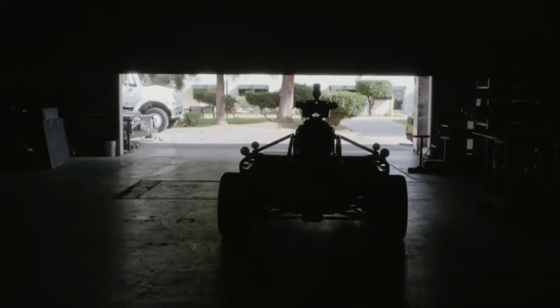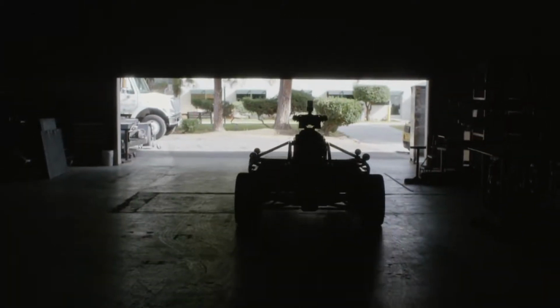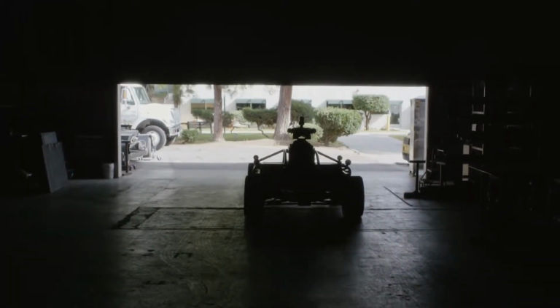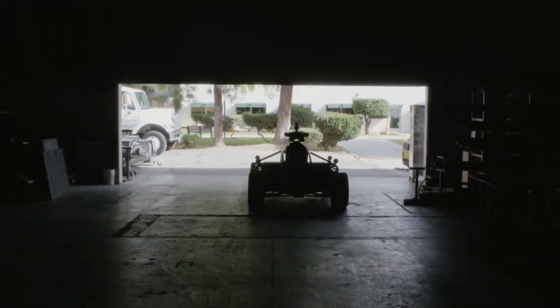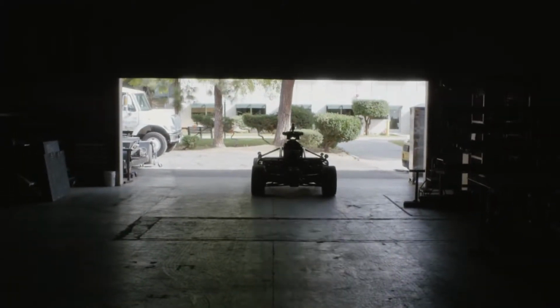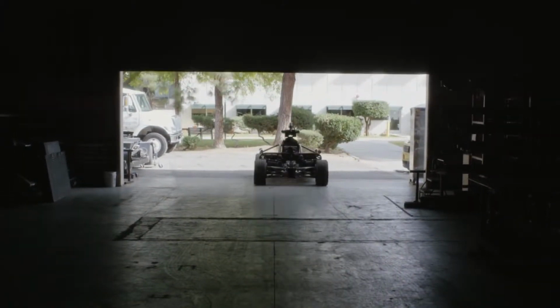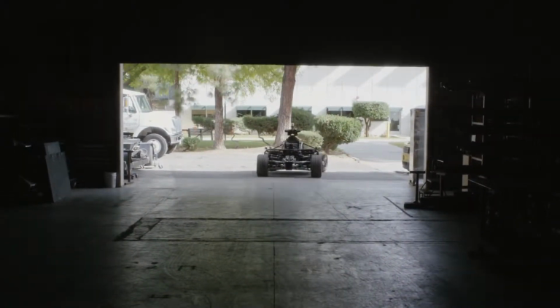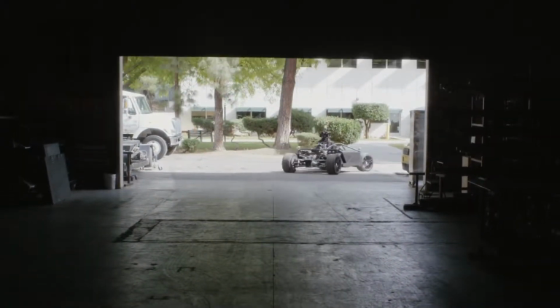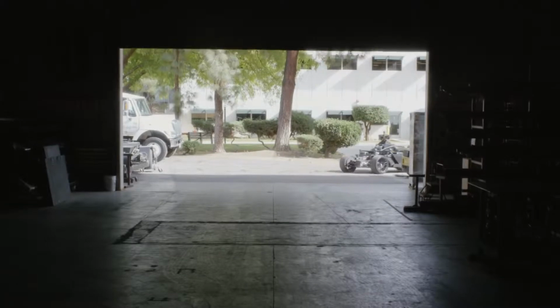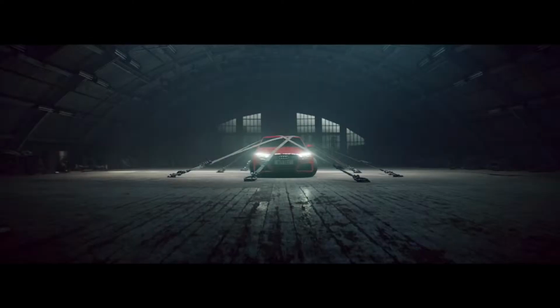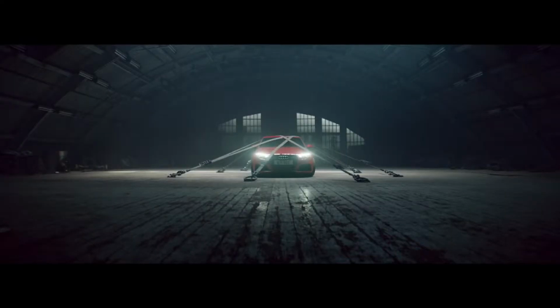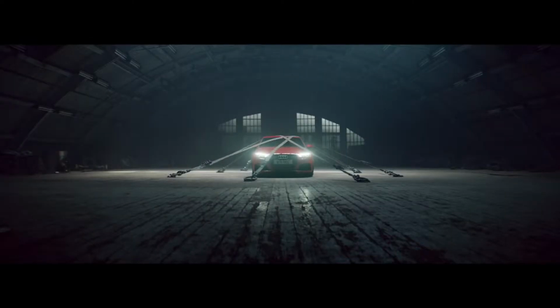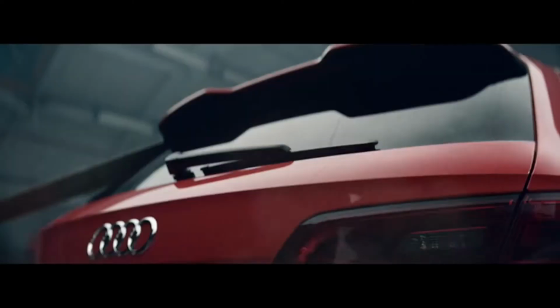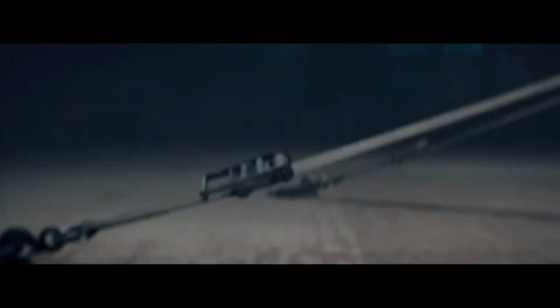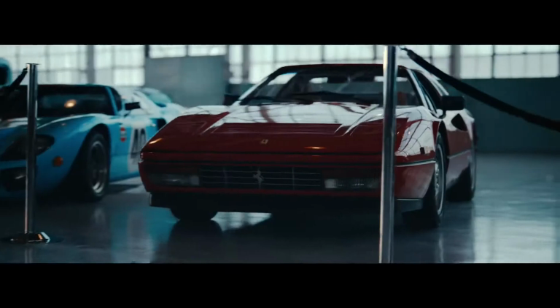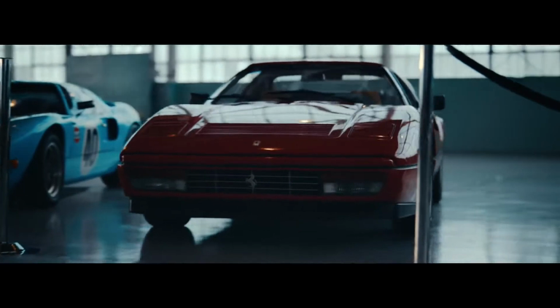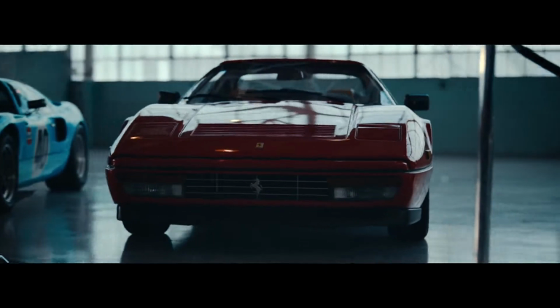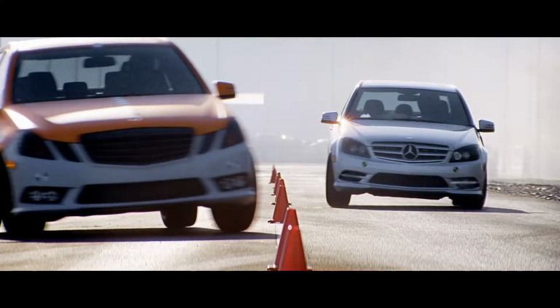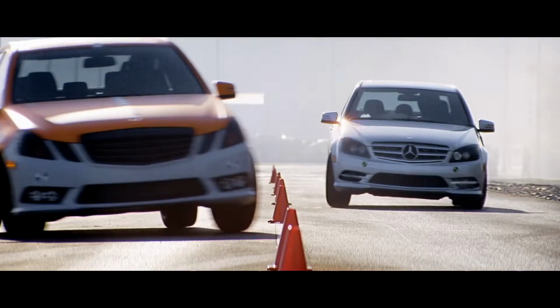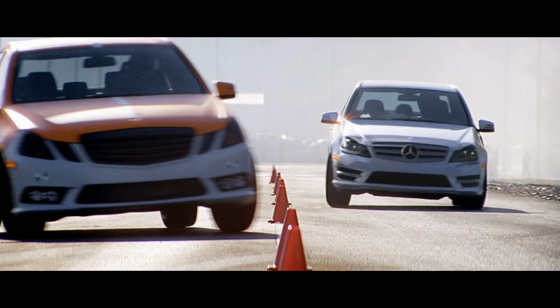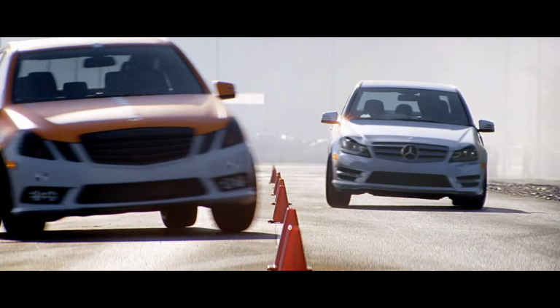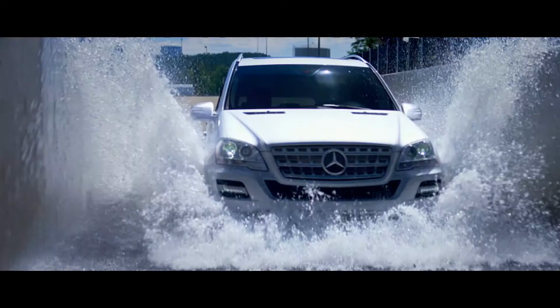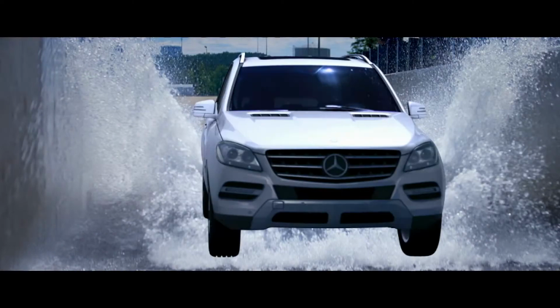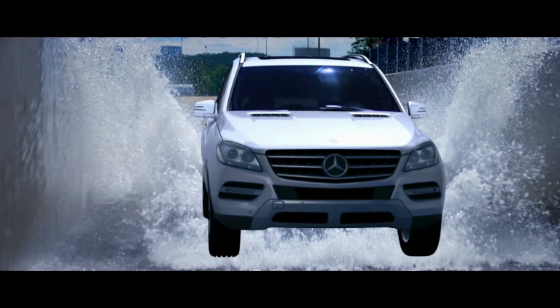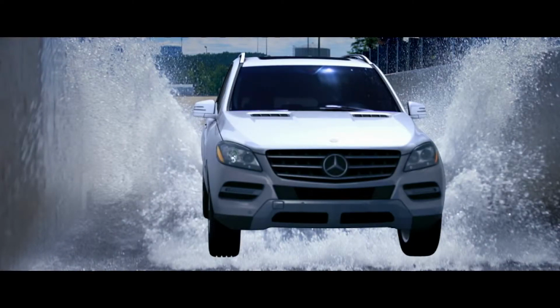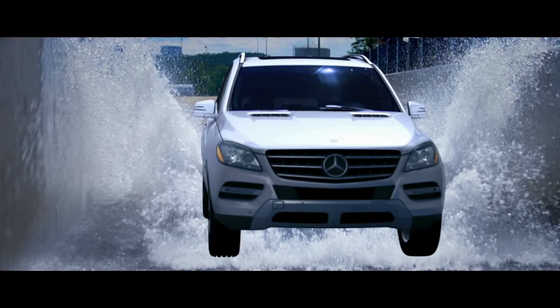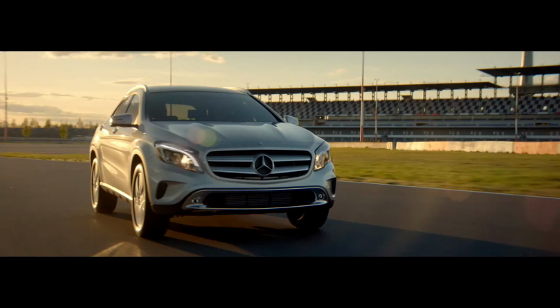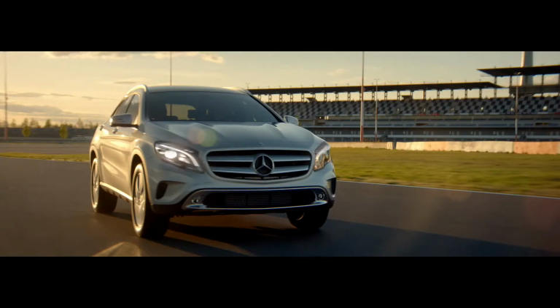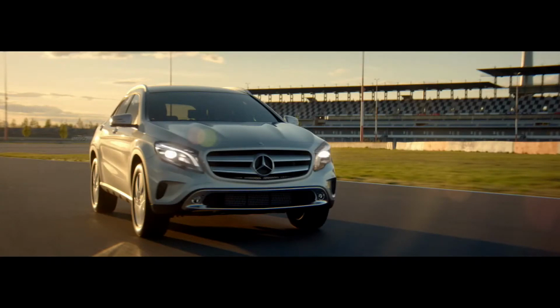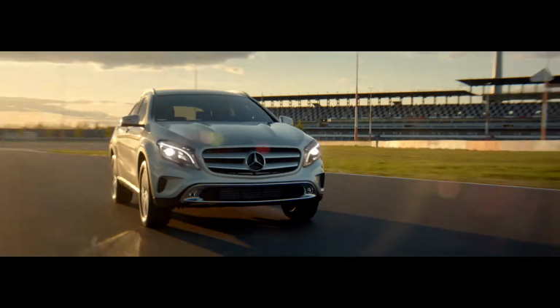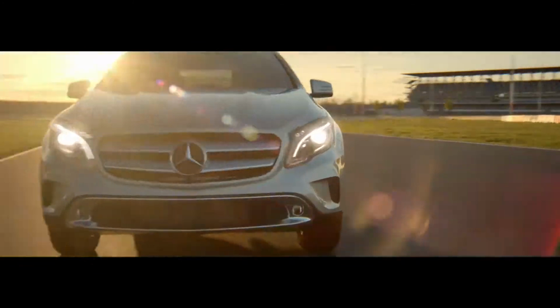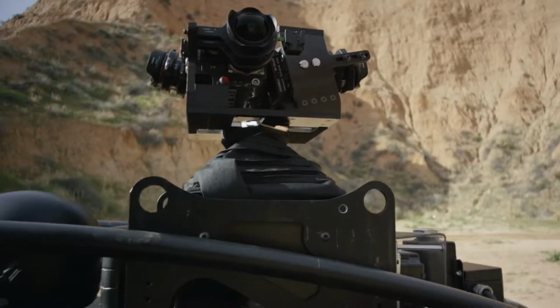Introducing the Blackbird, a revolution in car advertising. The biggest challenges facing automotive advertising are car availability and subsequent model revisions. Until now, you've needed the car to make the ad, and model revisions become costly and complex.